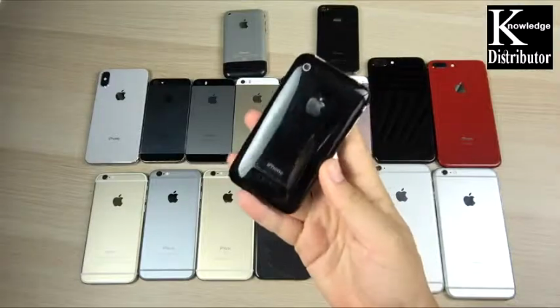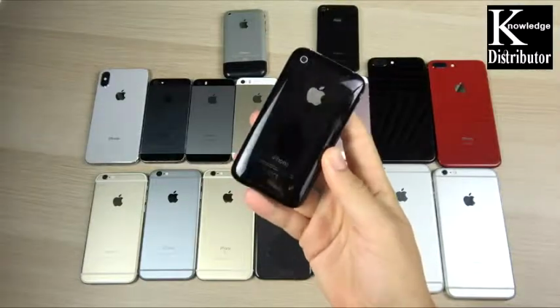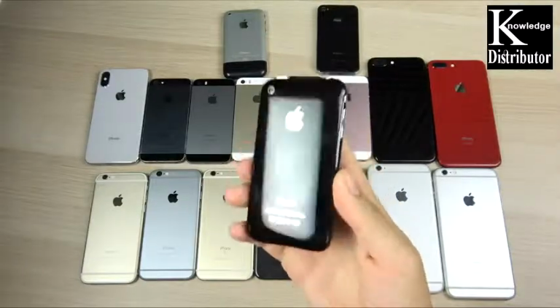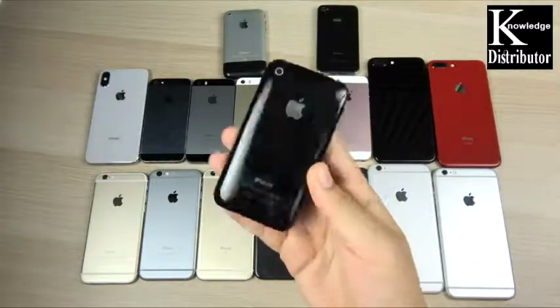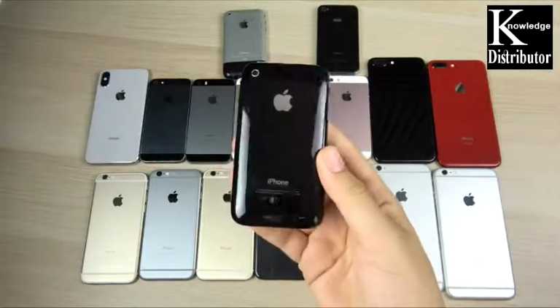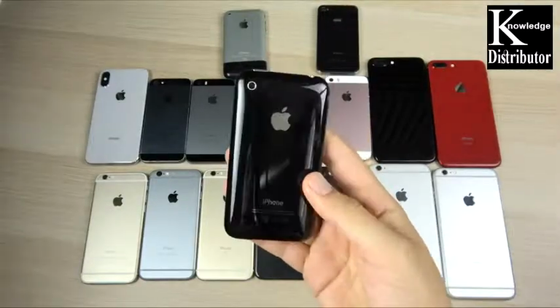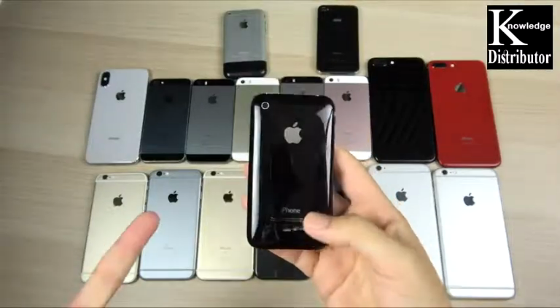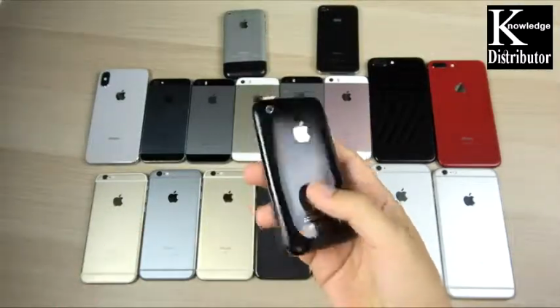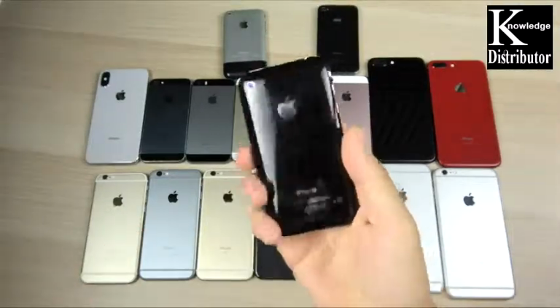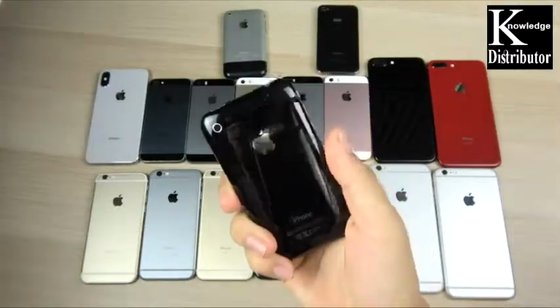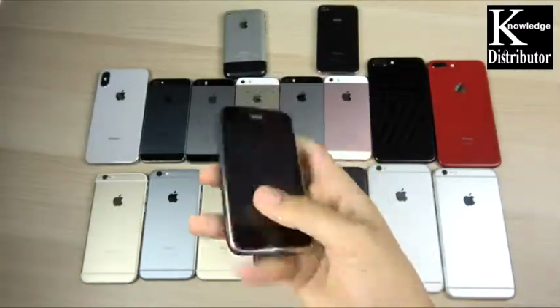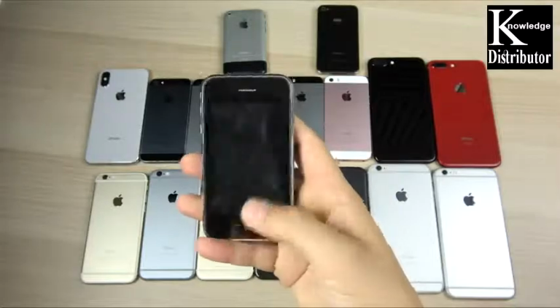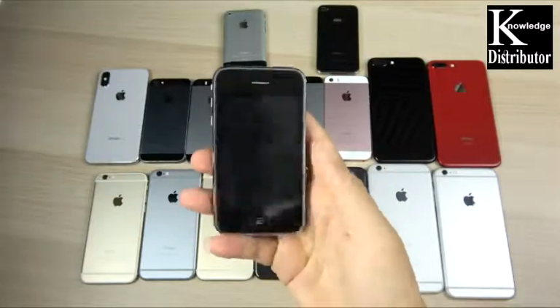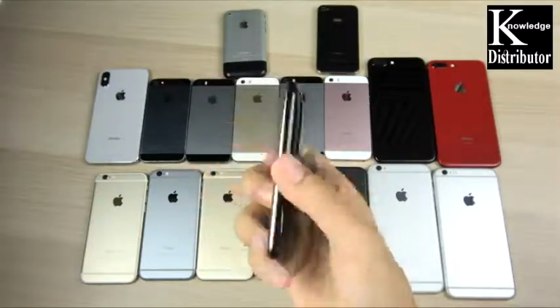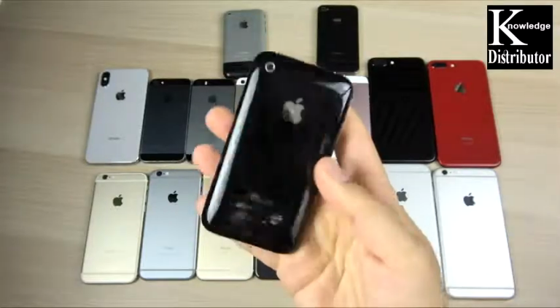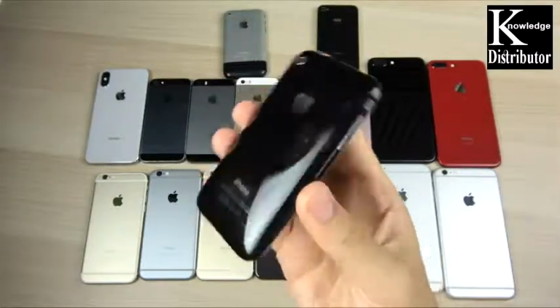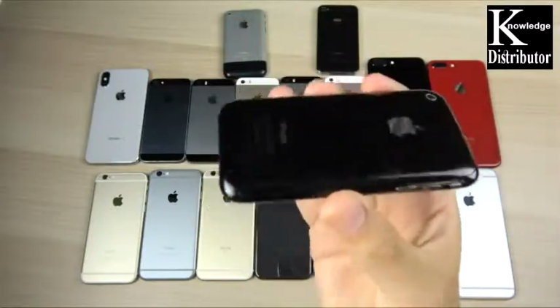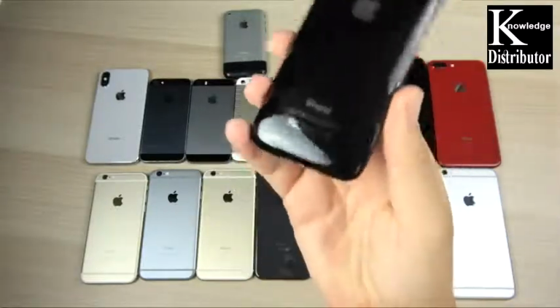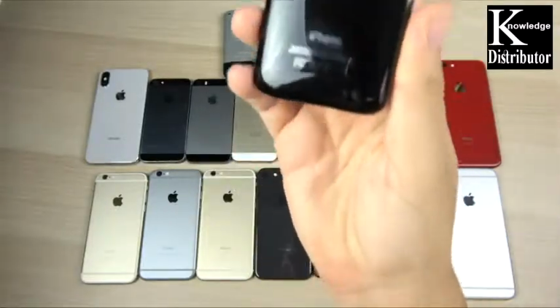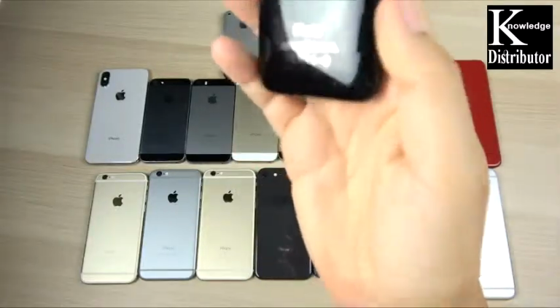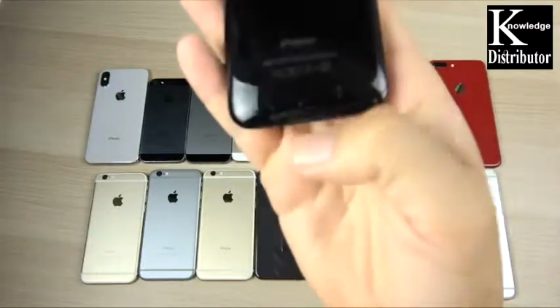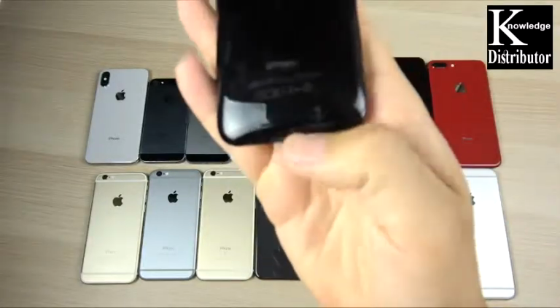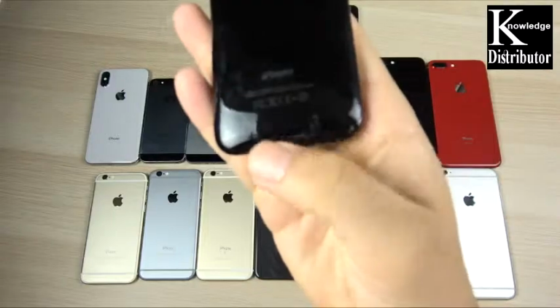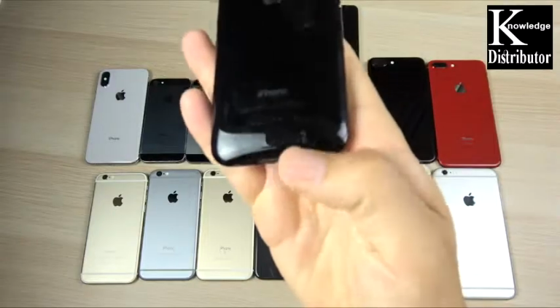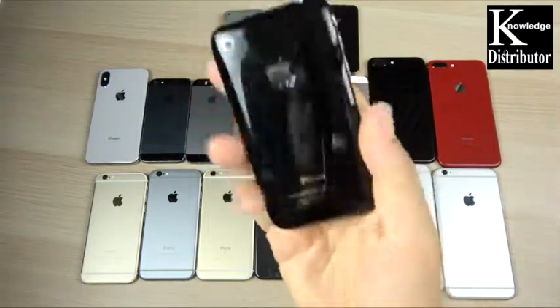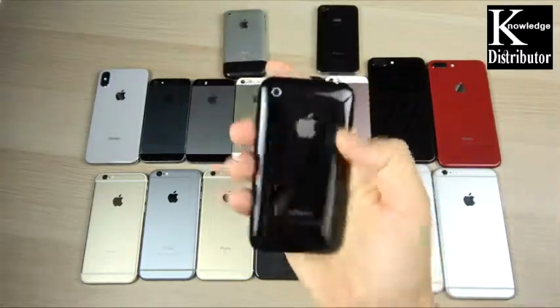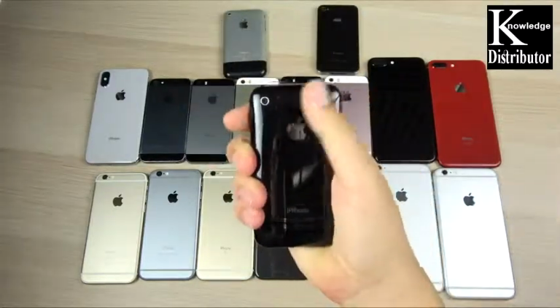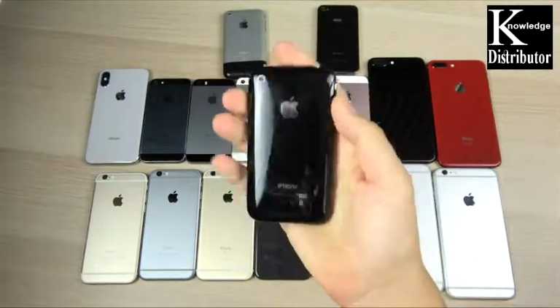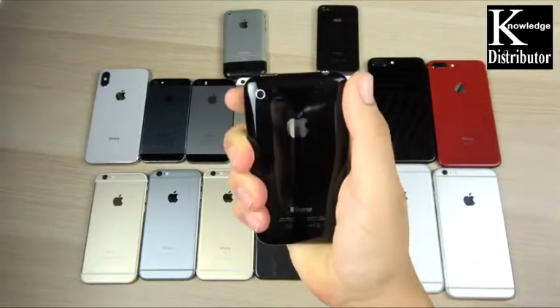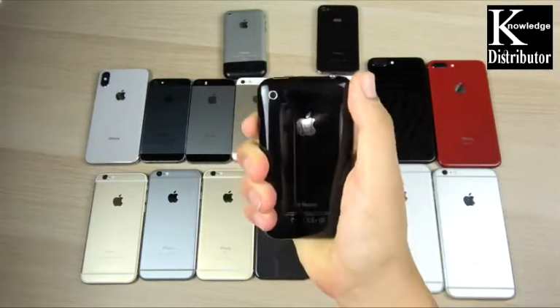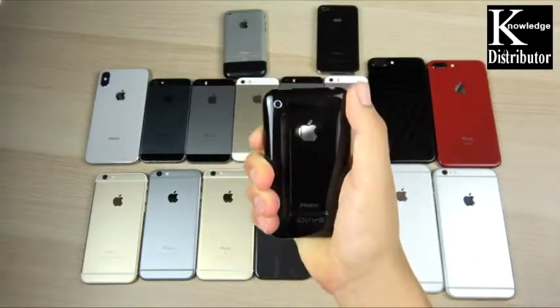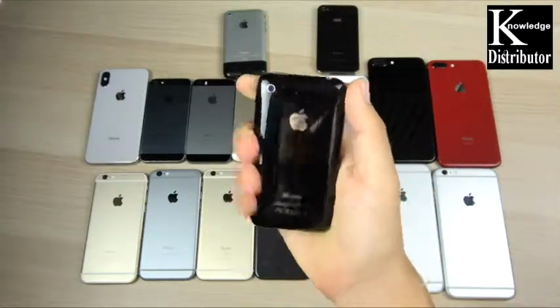Here is the iPhone 3GS. I actually don't have the 3G, the one before this, and there's no power in this one. But it's on board and just had the infamous cracking issue at the bottom of the plastic back, and there haven't been many plastic iPhones since then.